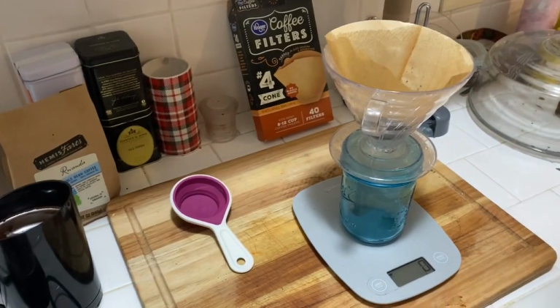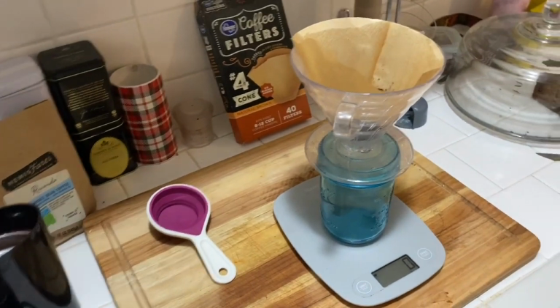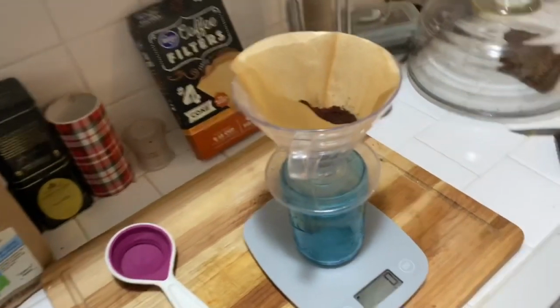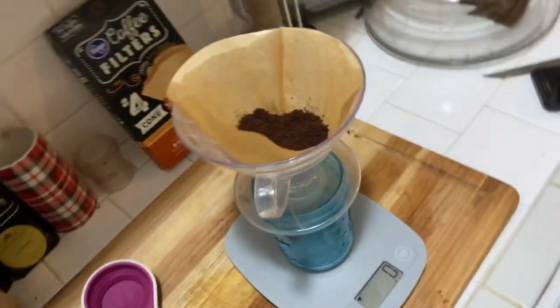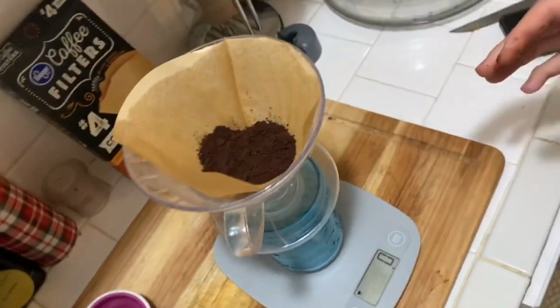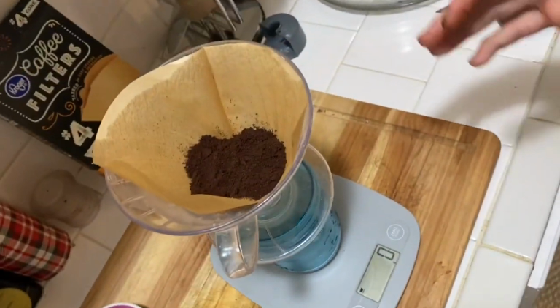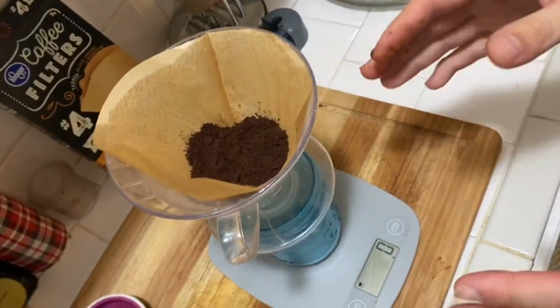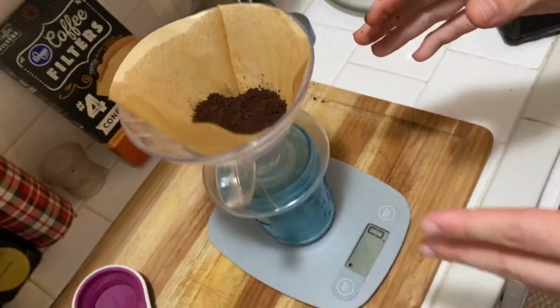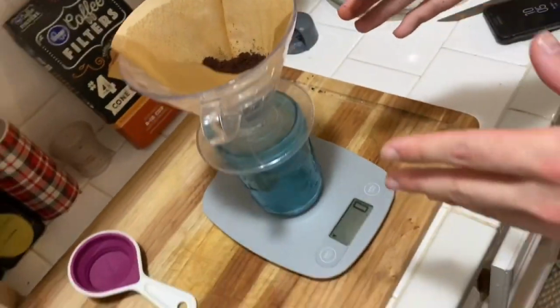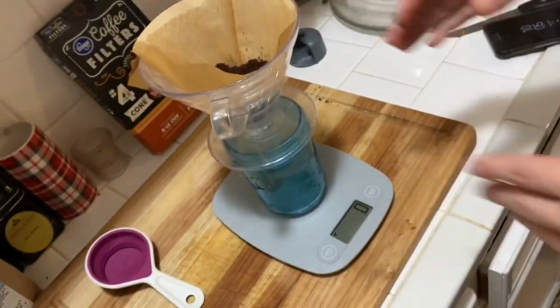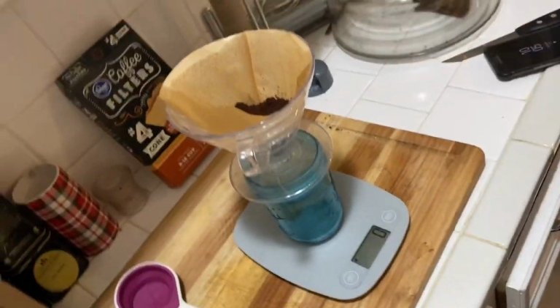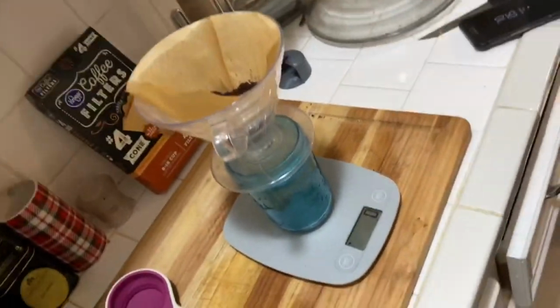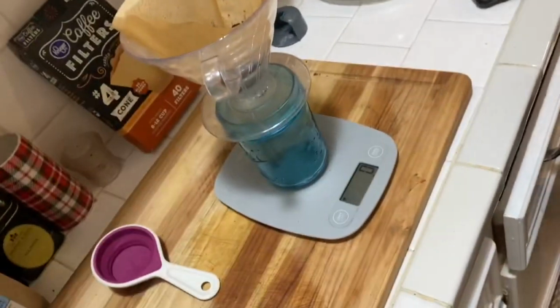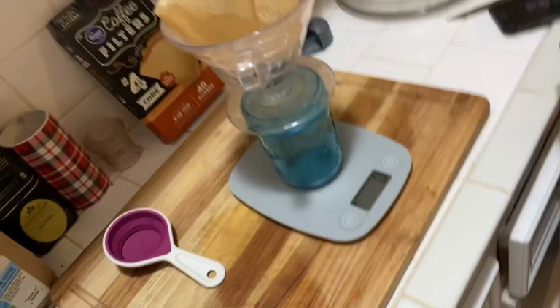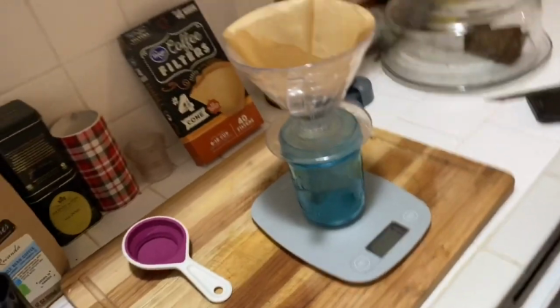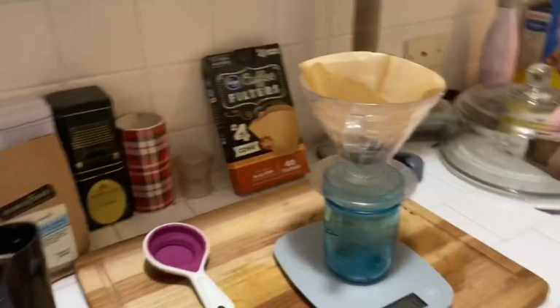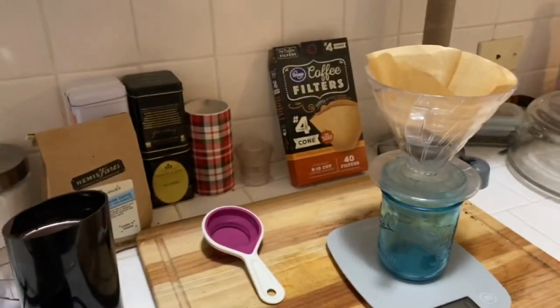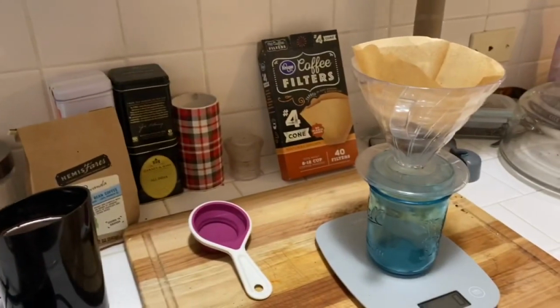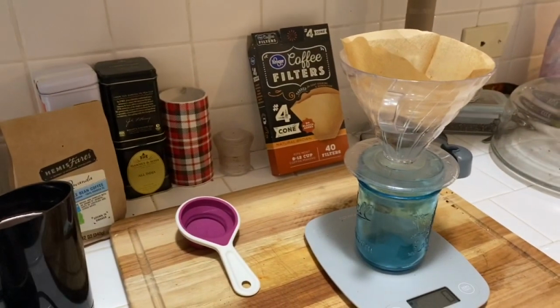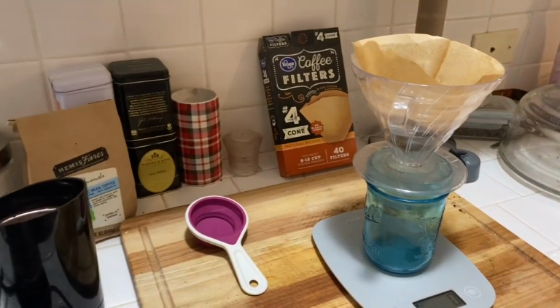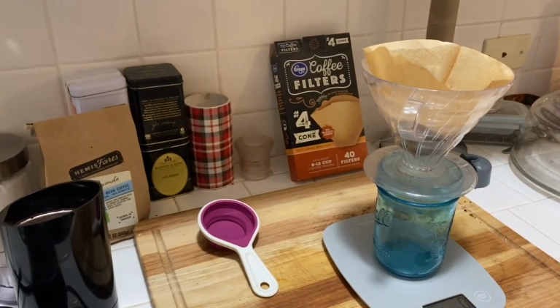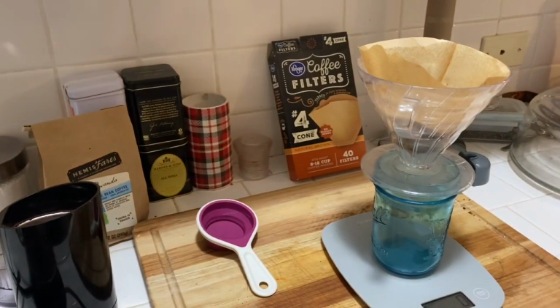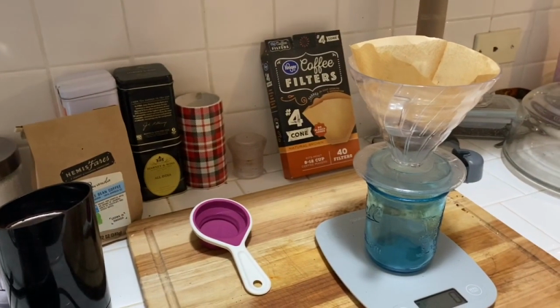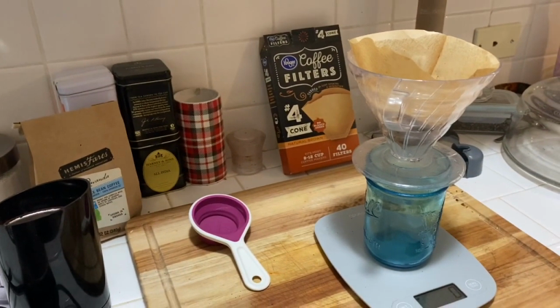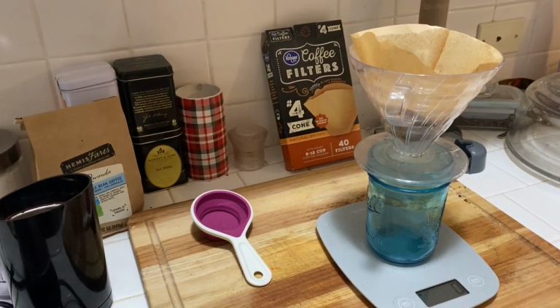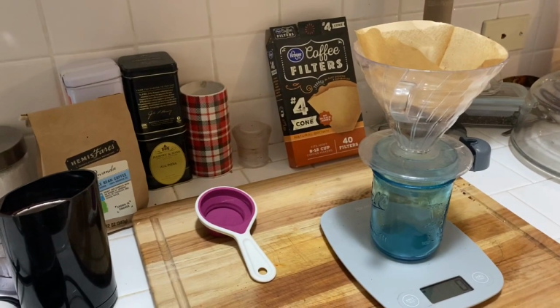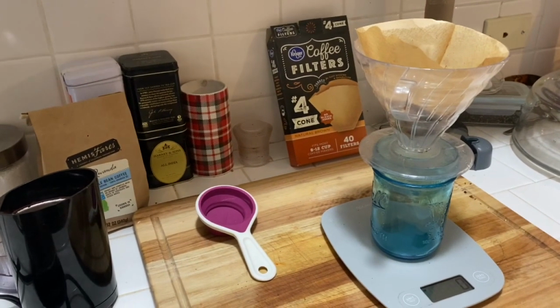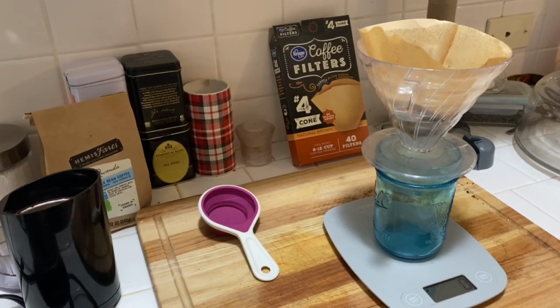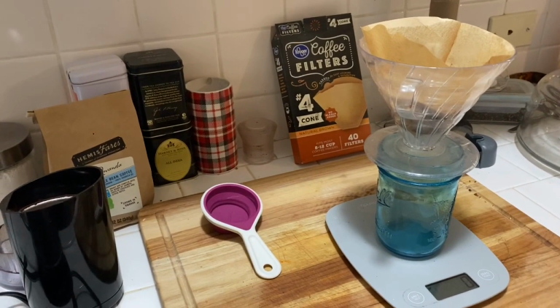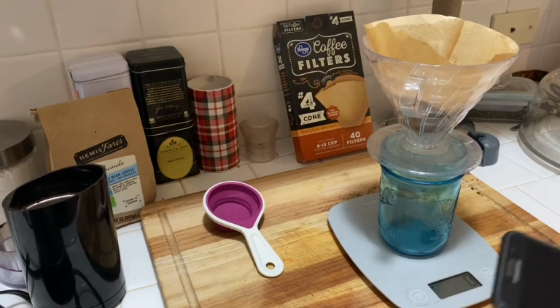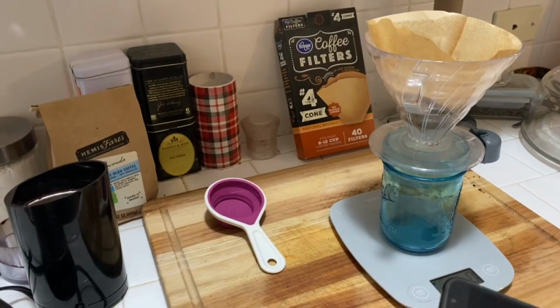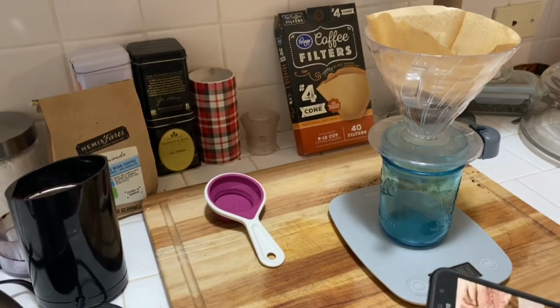So we have the coffee inside the filter and the next part you do need to time out your steps. Sometimes I put a little timer on my phone.